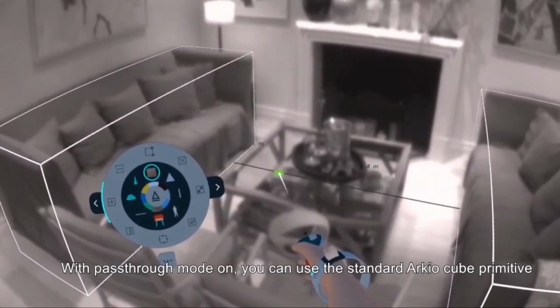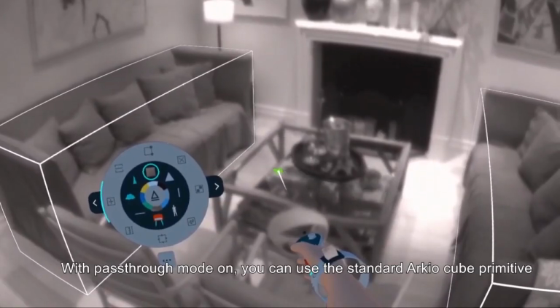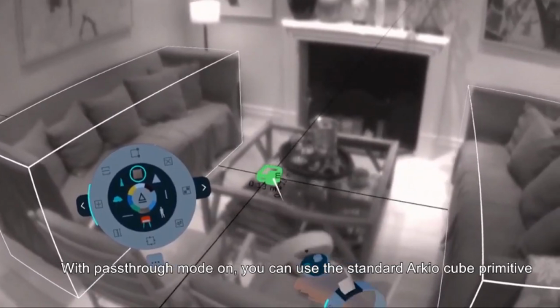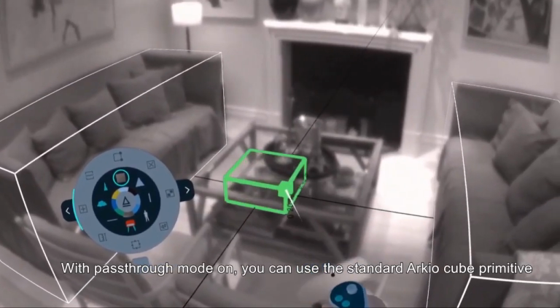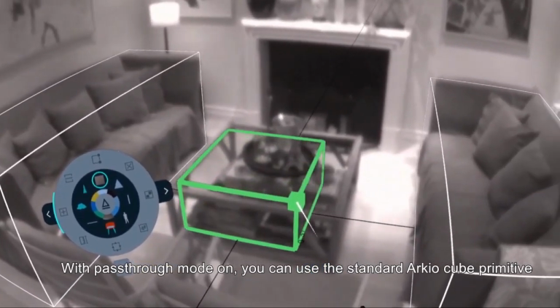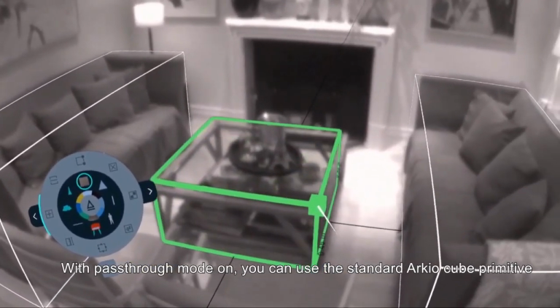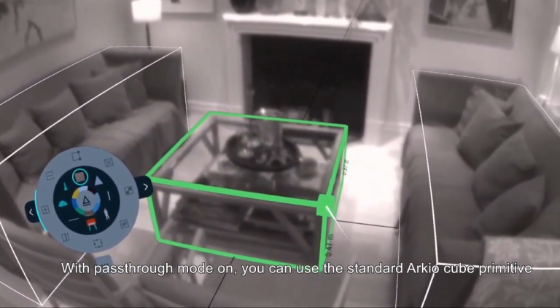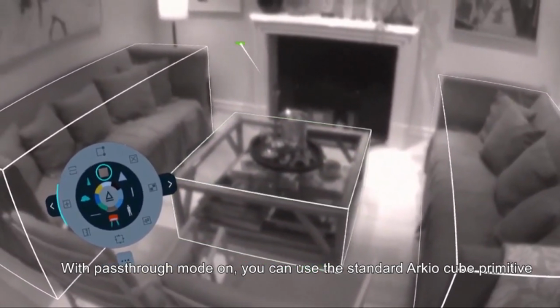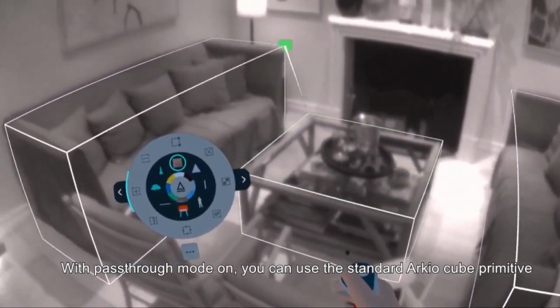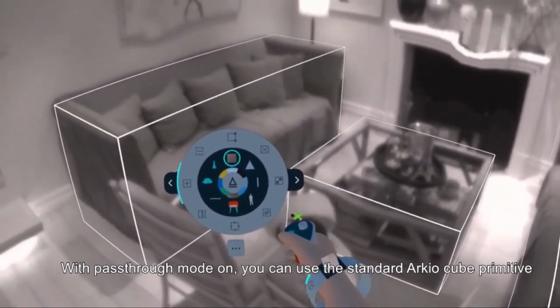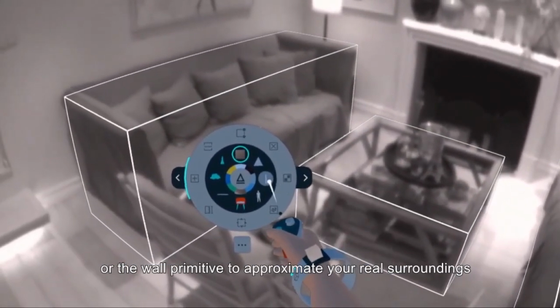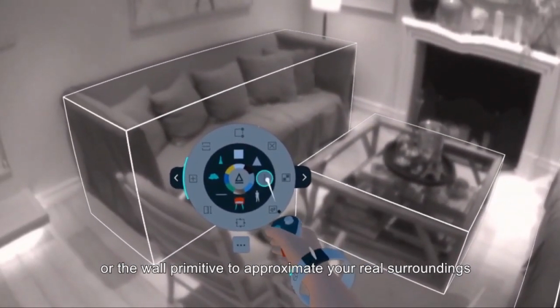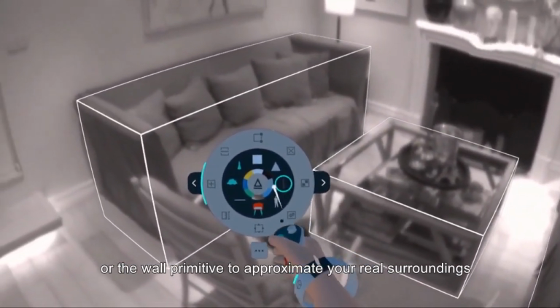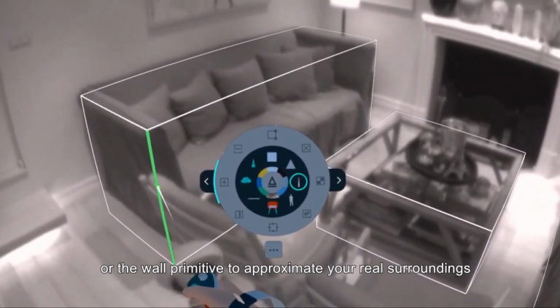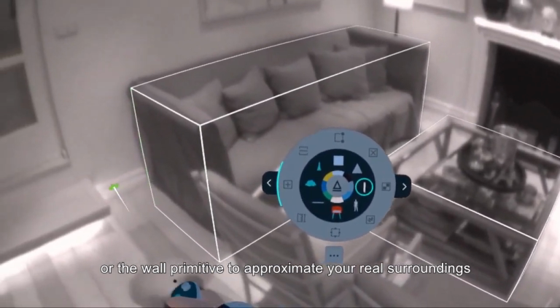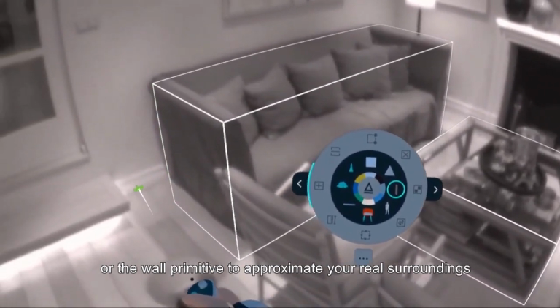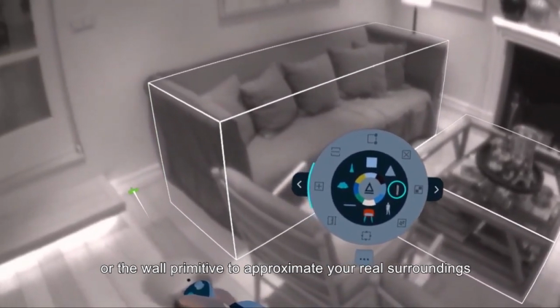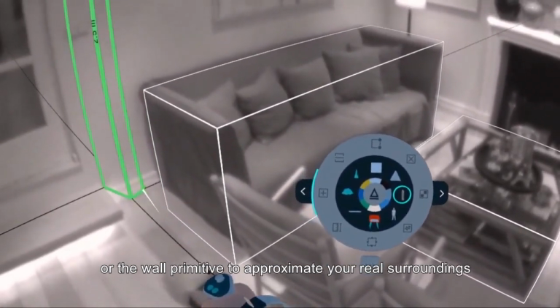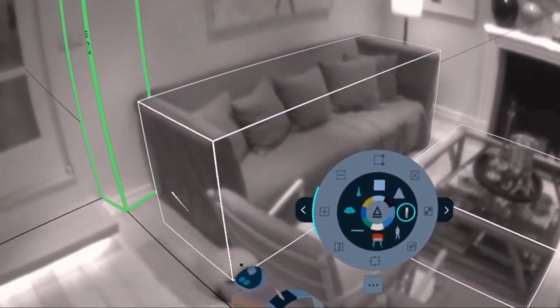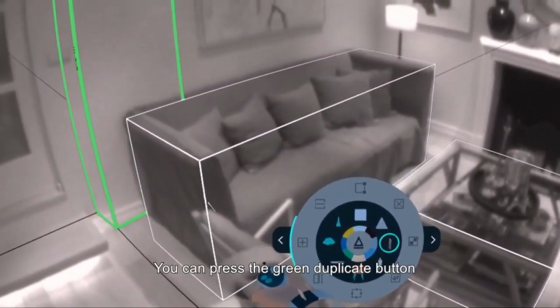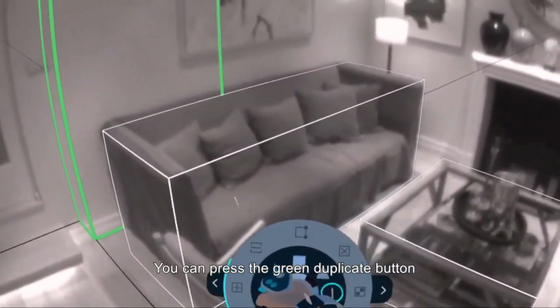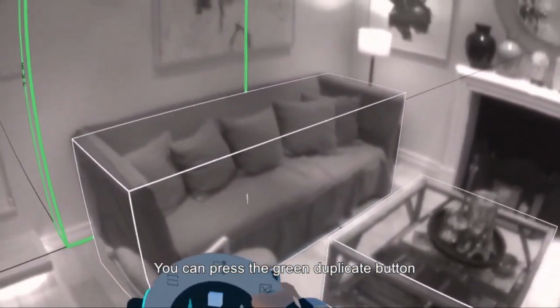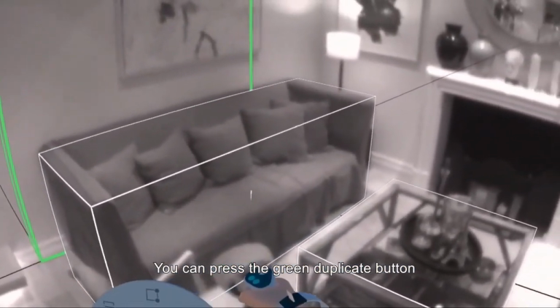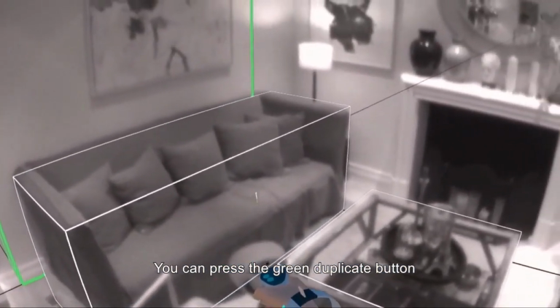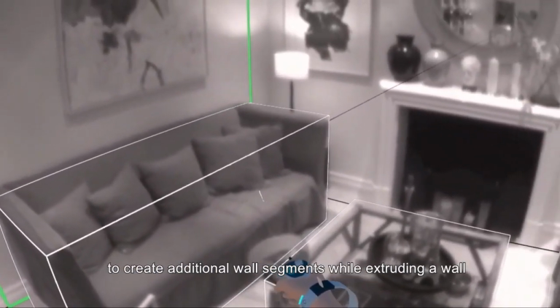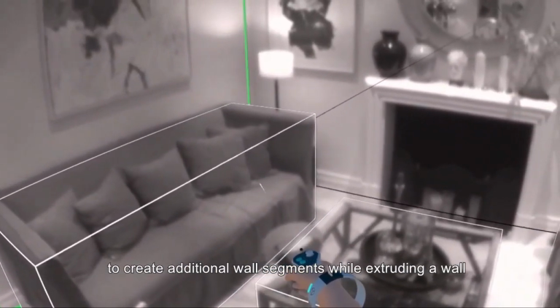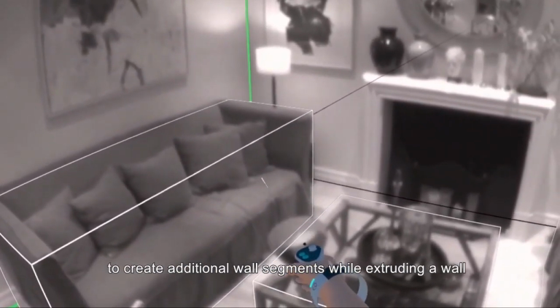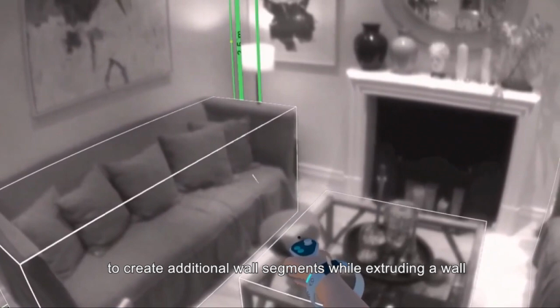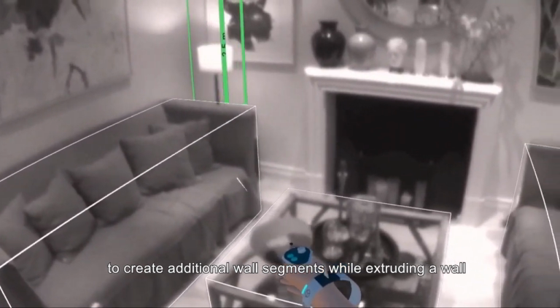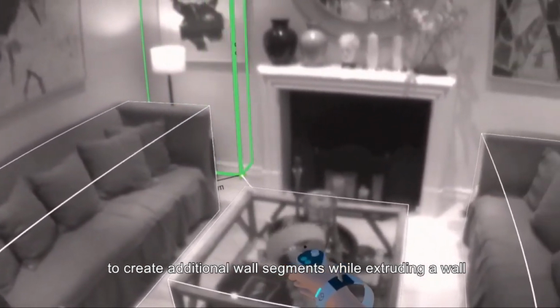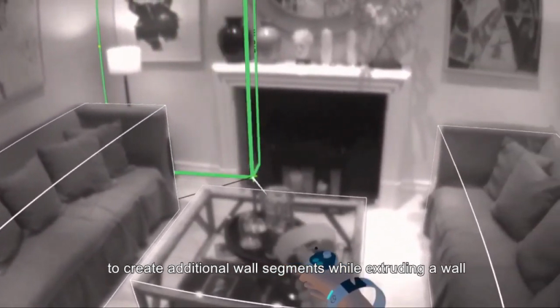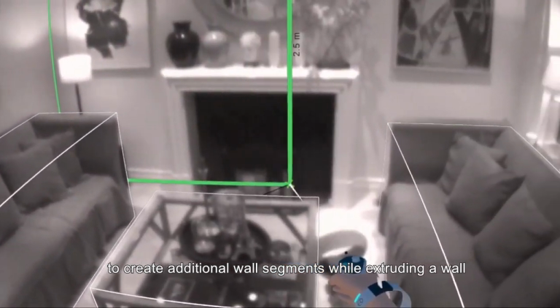With pass-through mode on, you can use the standard Arceo cube primitive, or the wall primitive, to approximate your real surroundings. You can press the green duplicate button to create additional wall segments while extruding a wall.